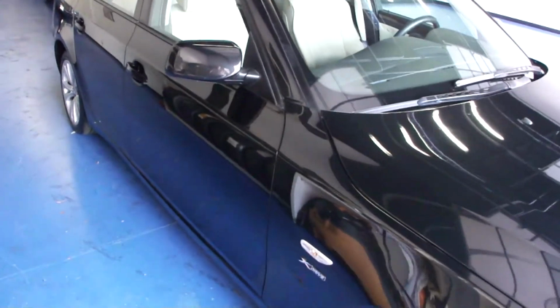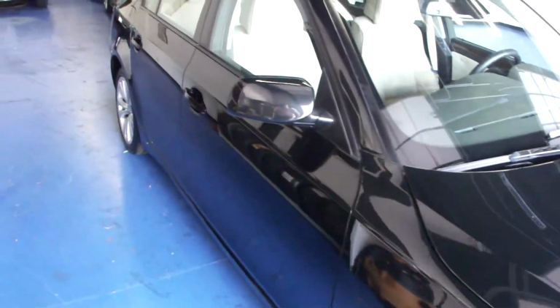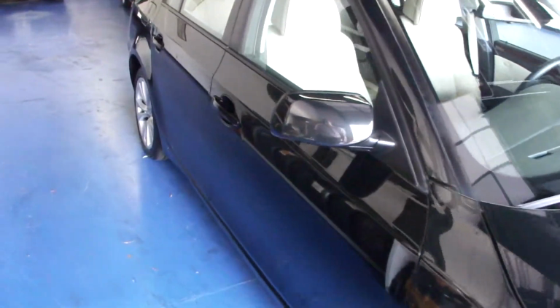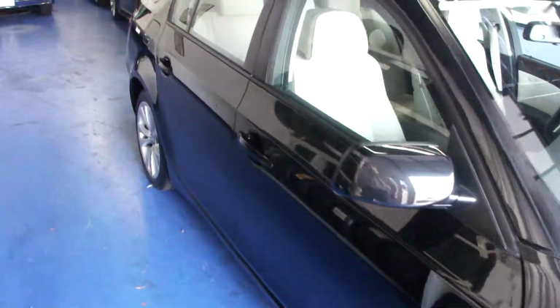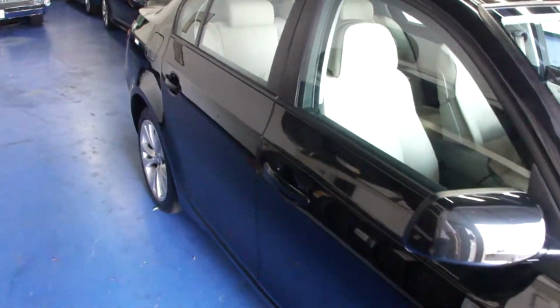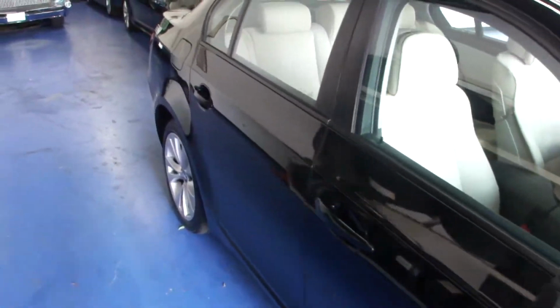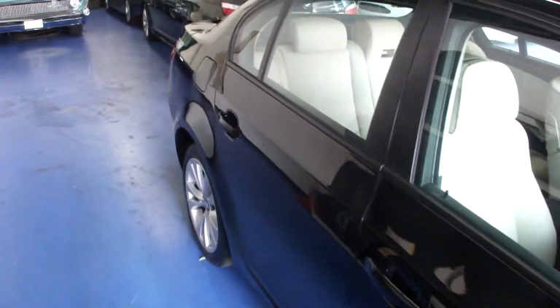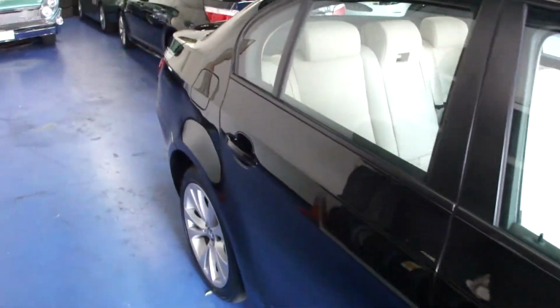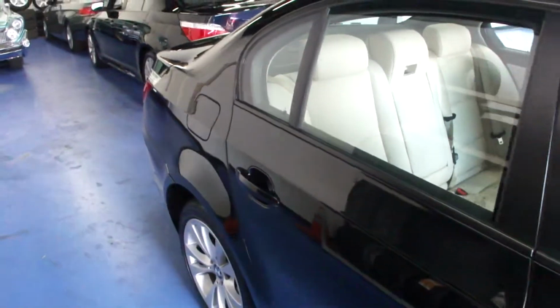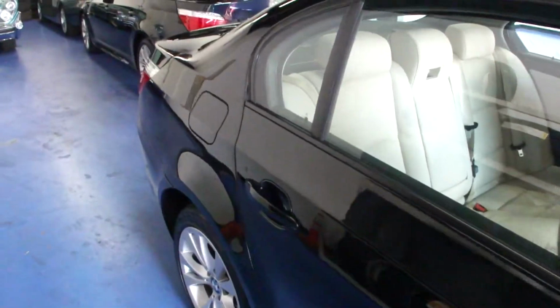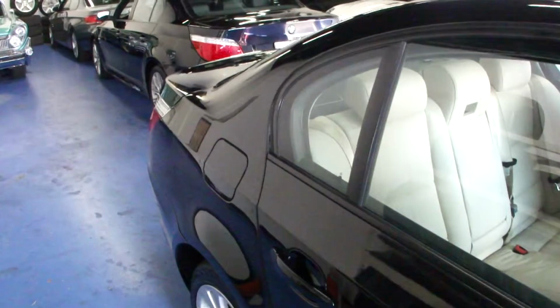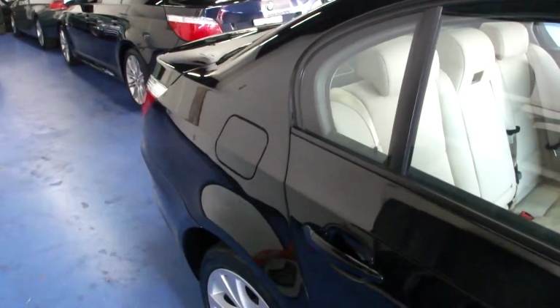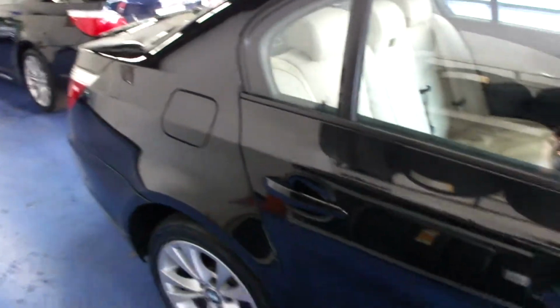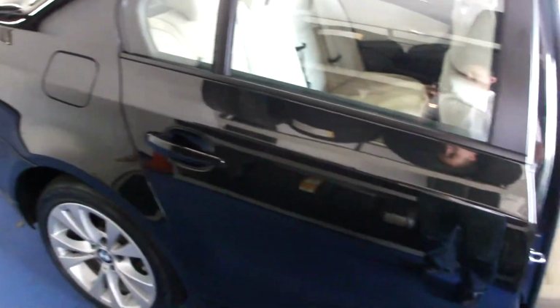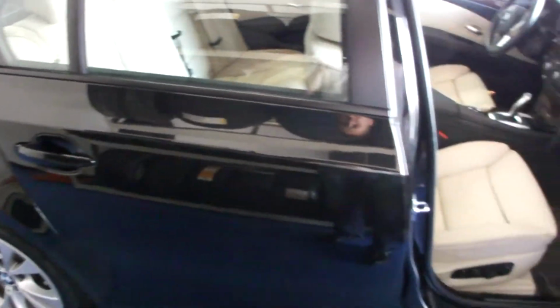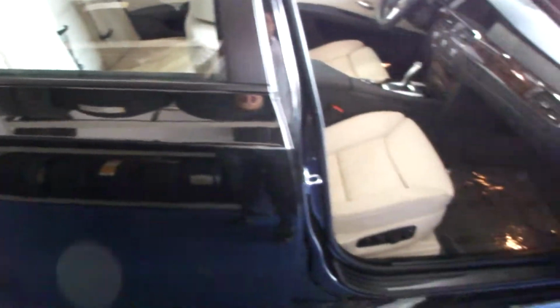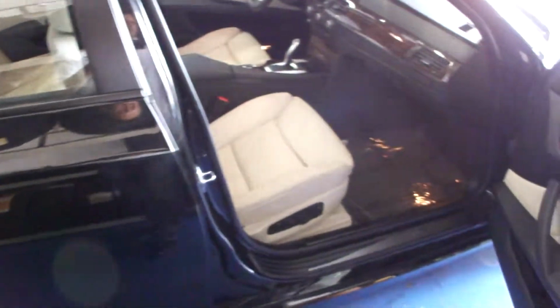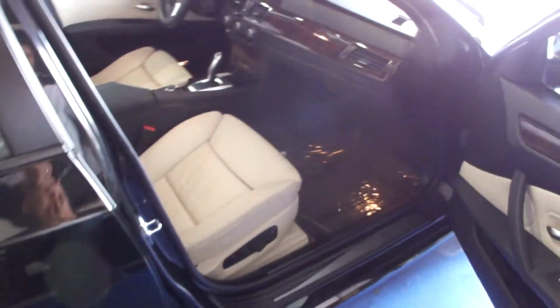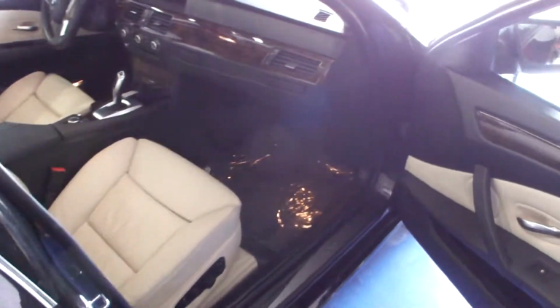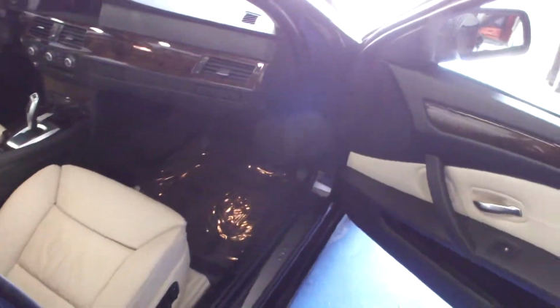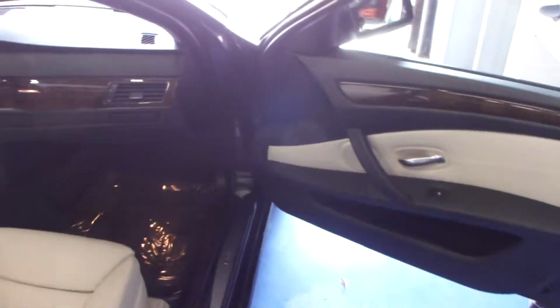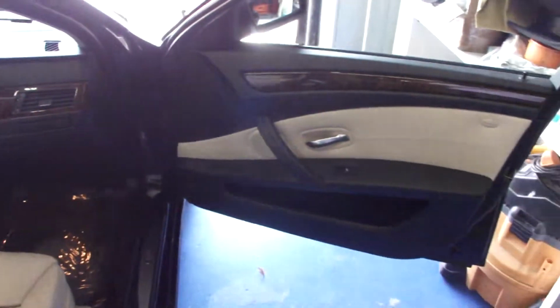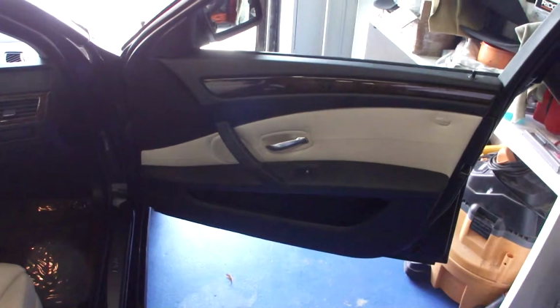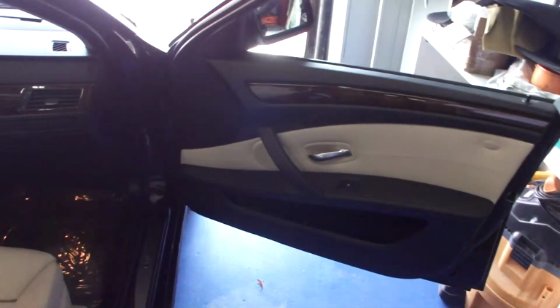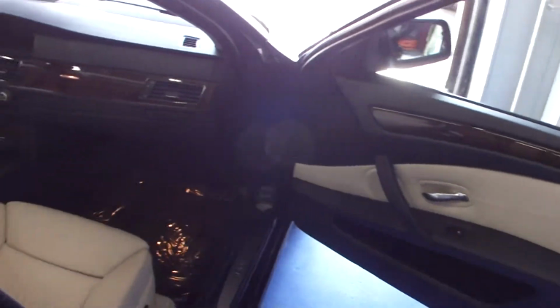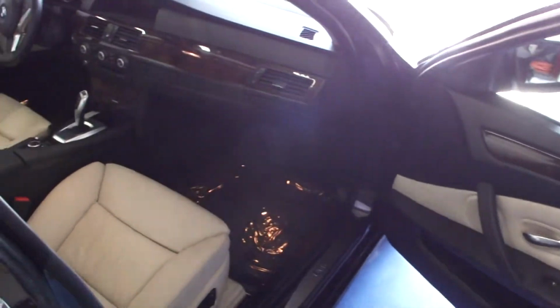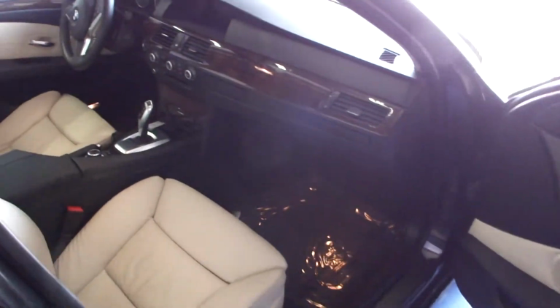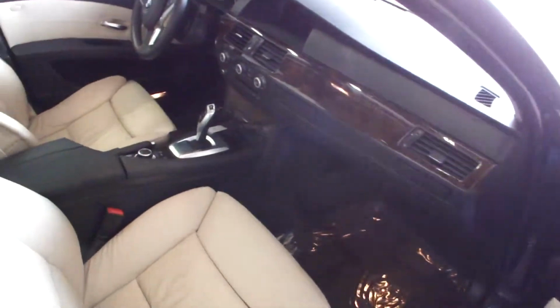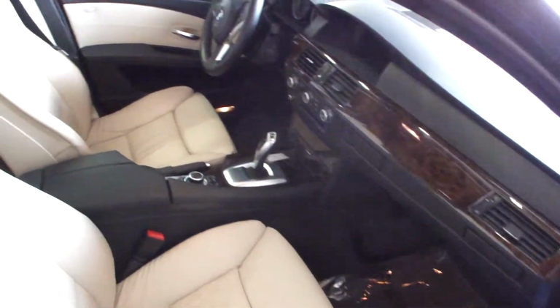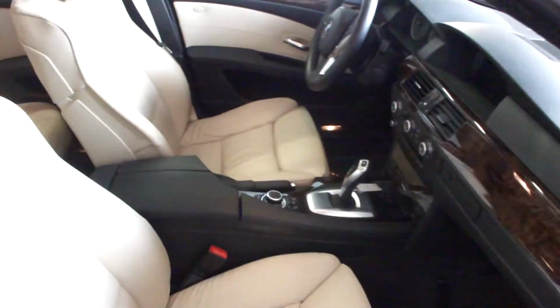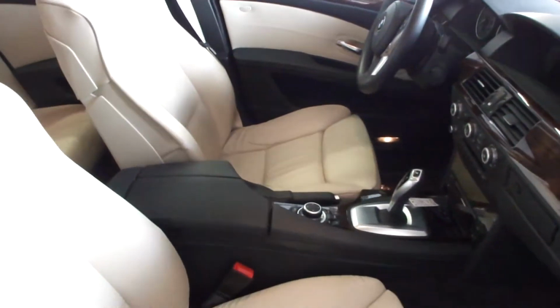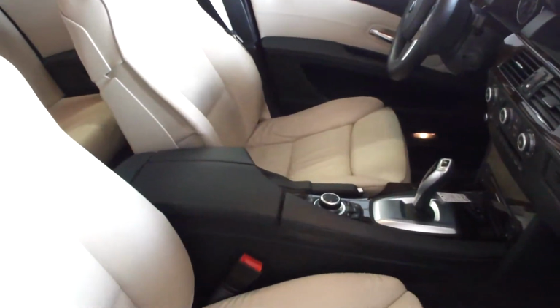It's a sapphire black exterior color with a cream interior. We'd like to take these videos for you to show off some of the vehicle's options as well as its condition. This particular car is in excellent condition both inside and out.